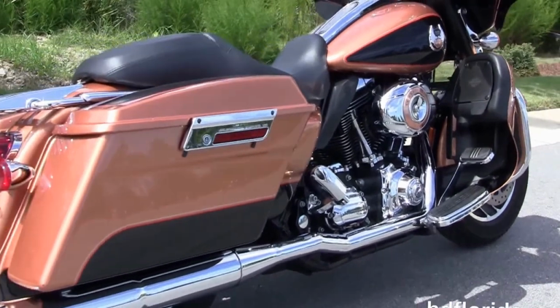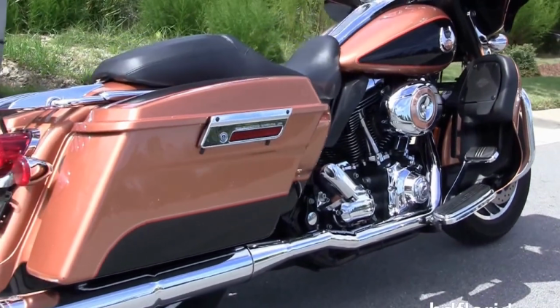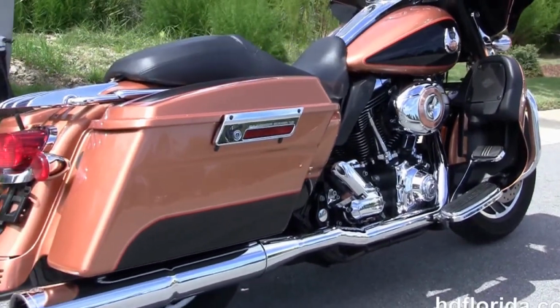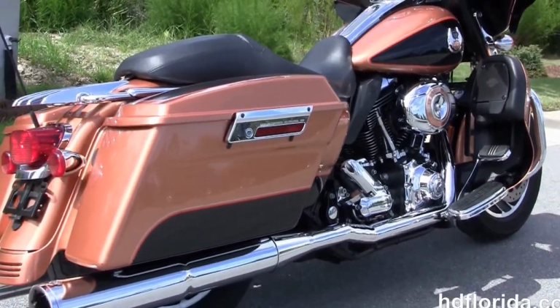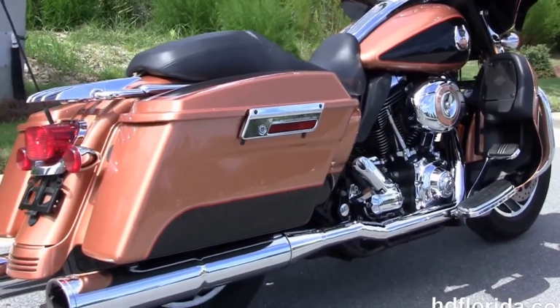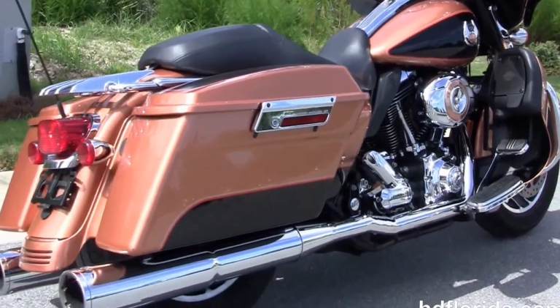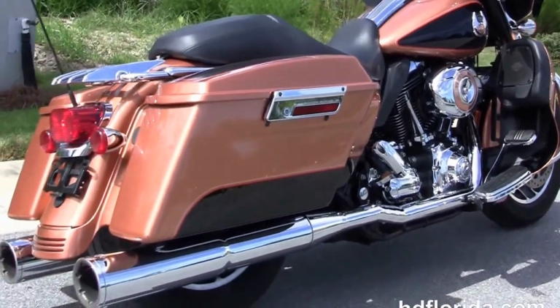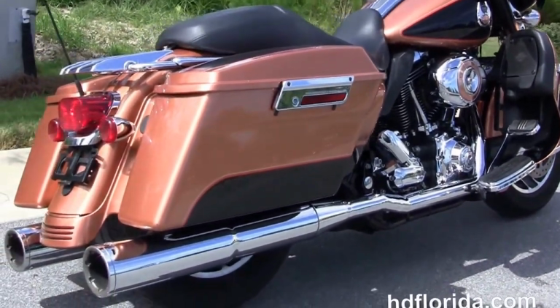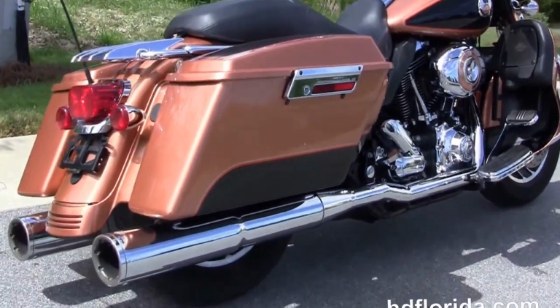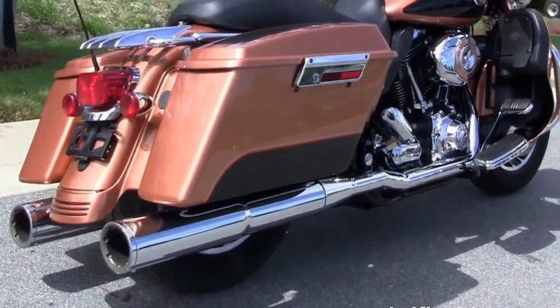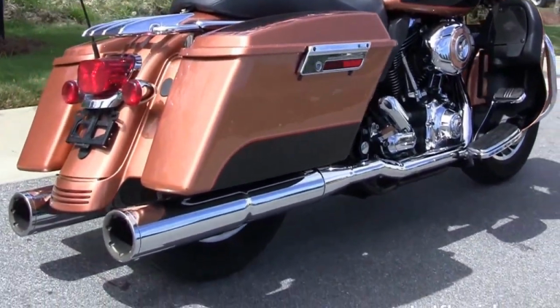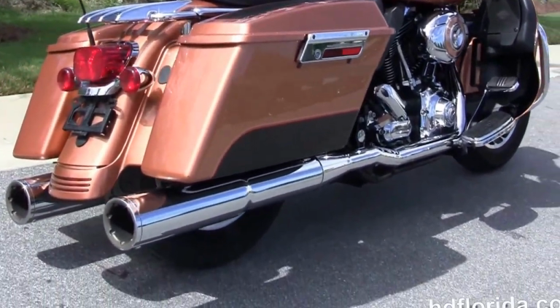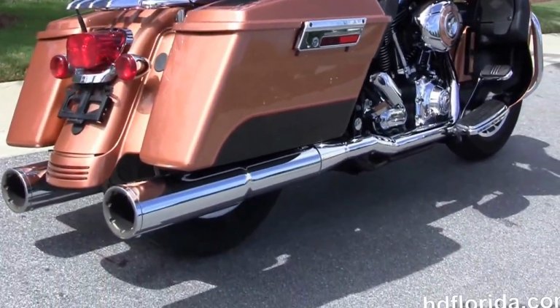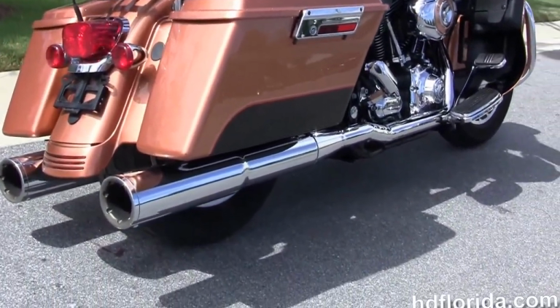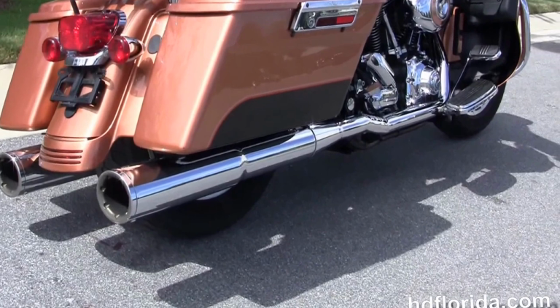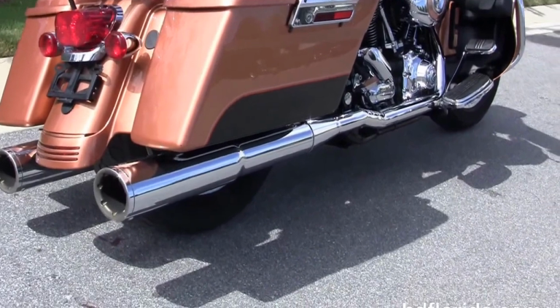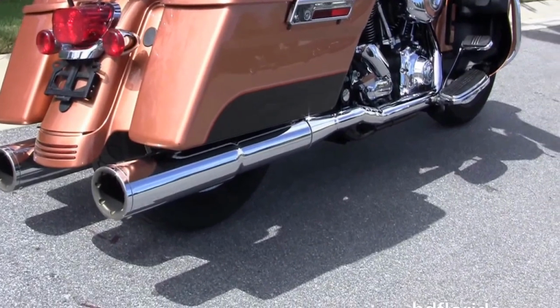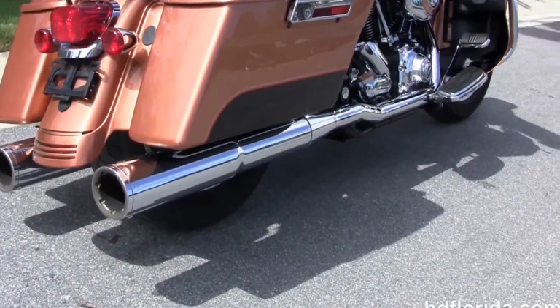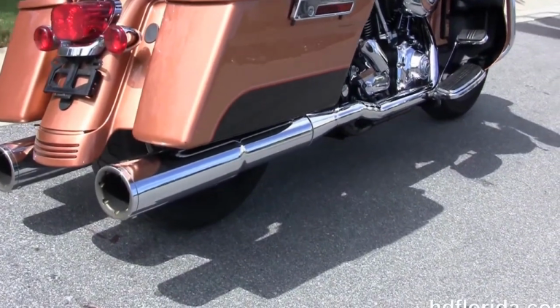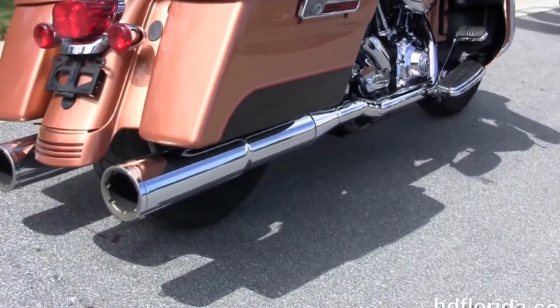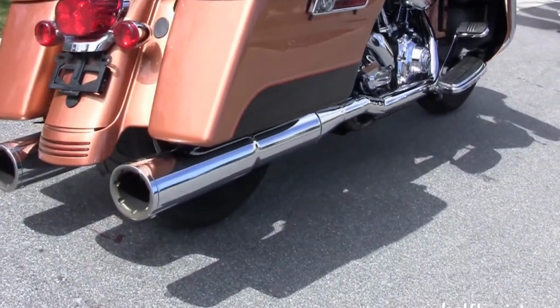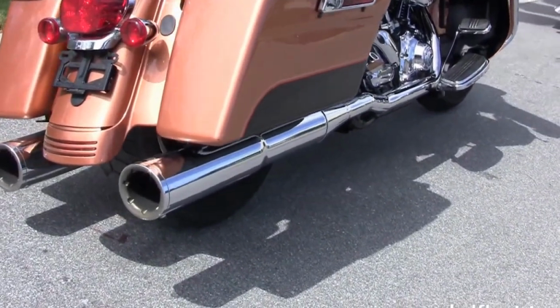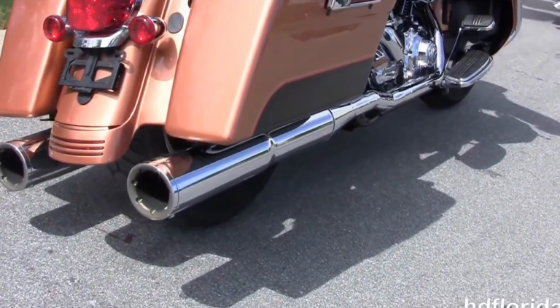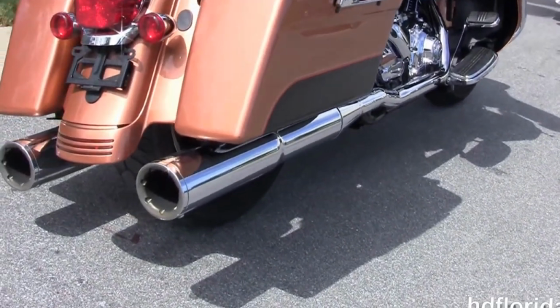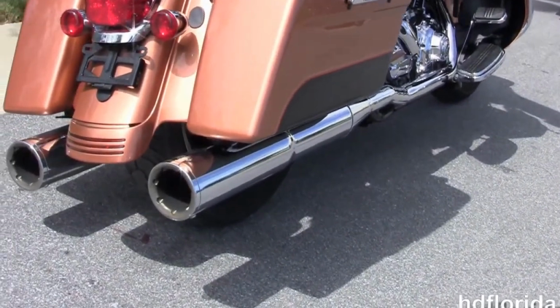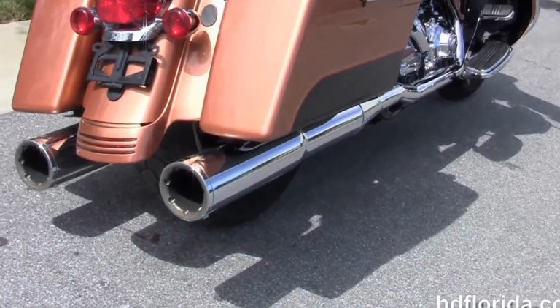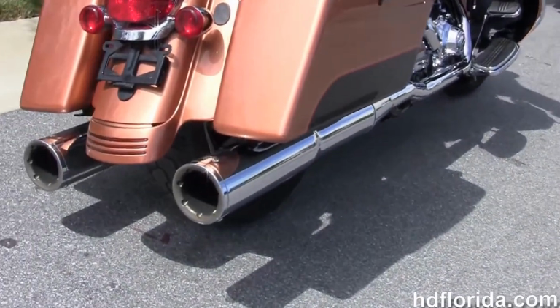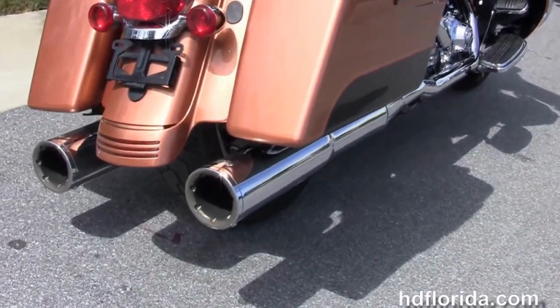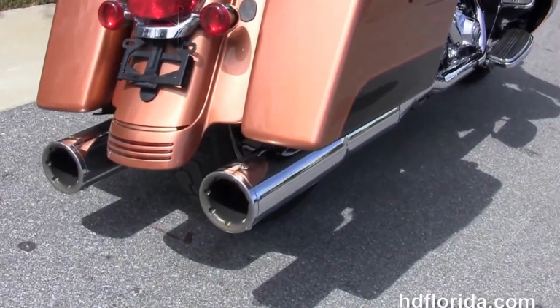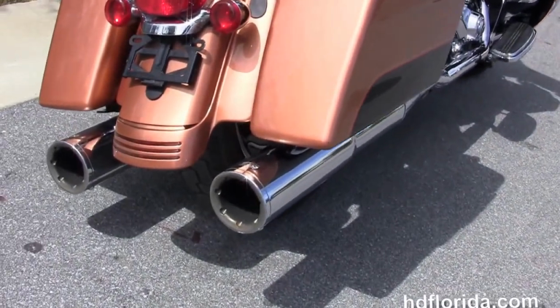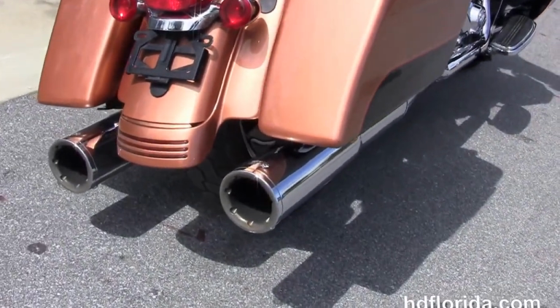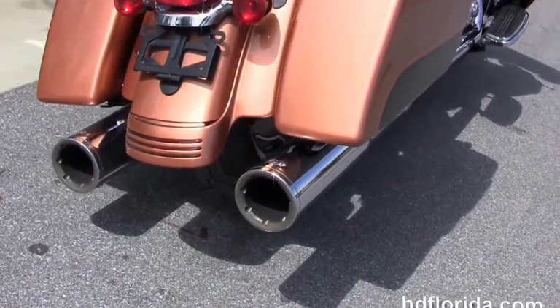It's got the upgraded Stage One fuel mapping, upgraded high-flow air cleaner, the upgraded true dual headers with the upgraded chrome Vance & Hines mufflers.